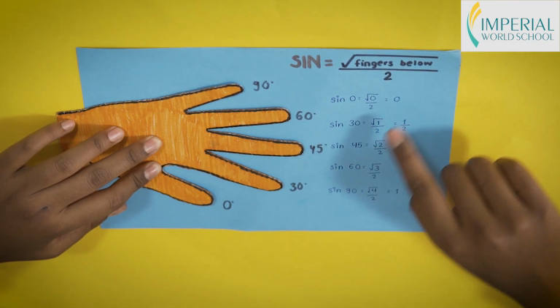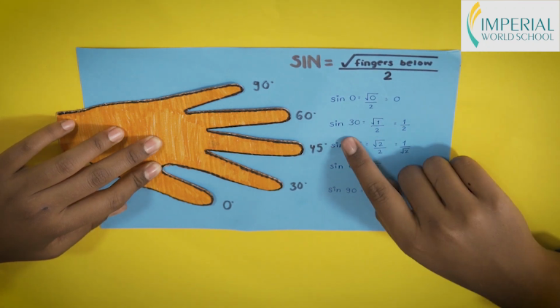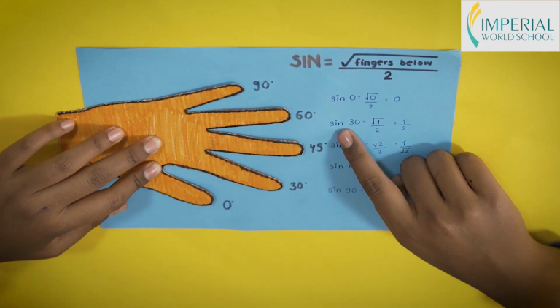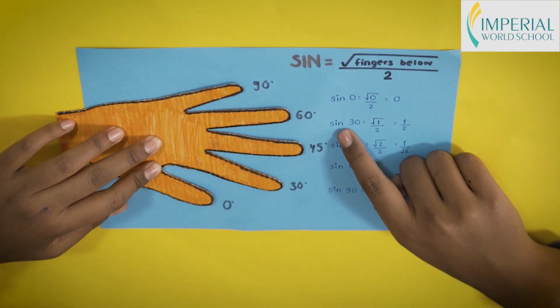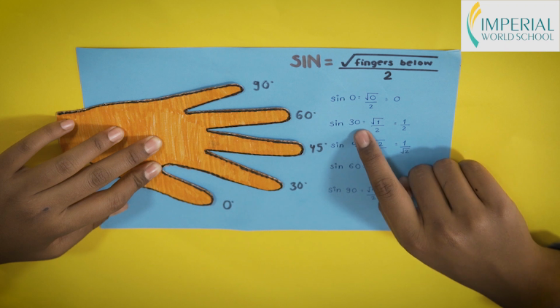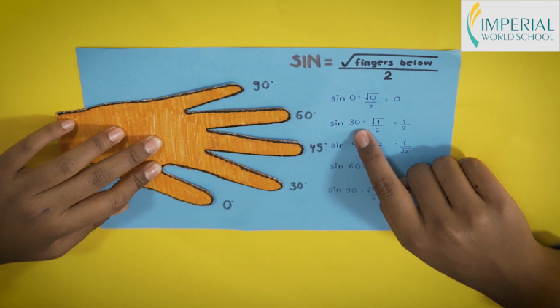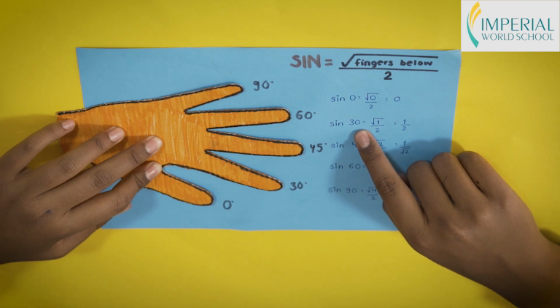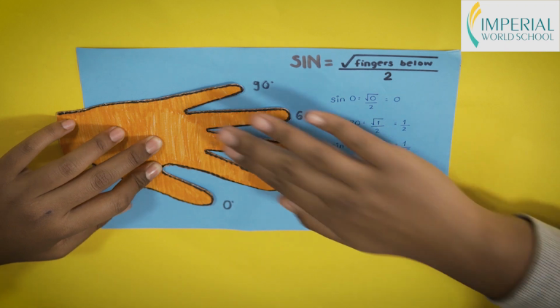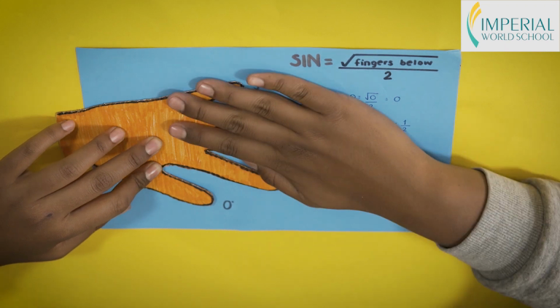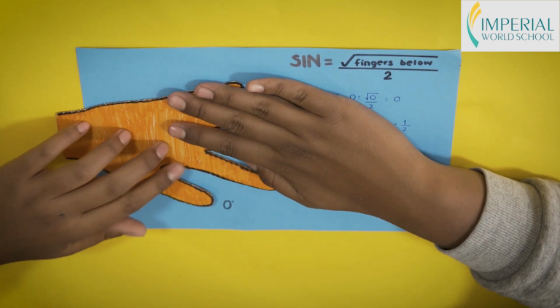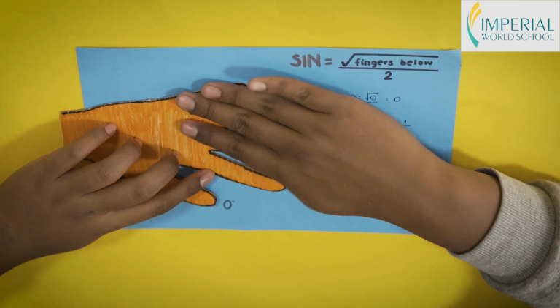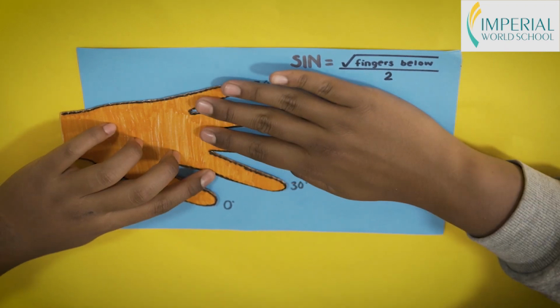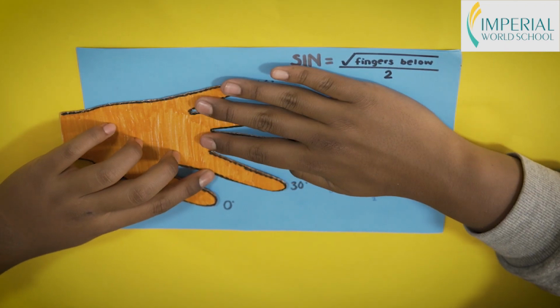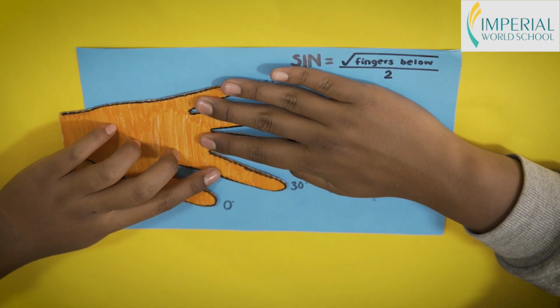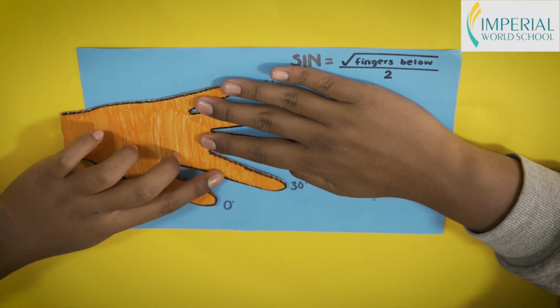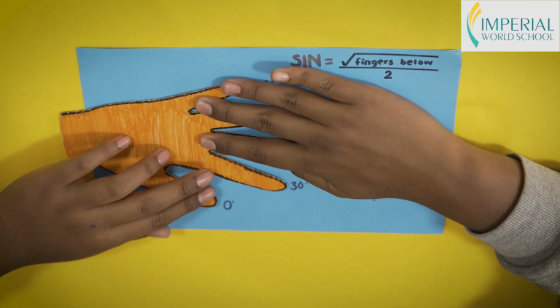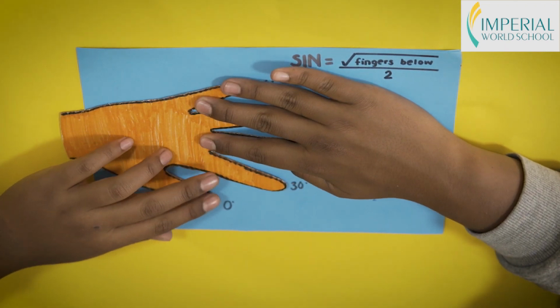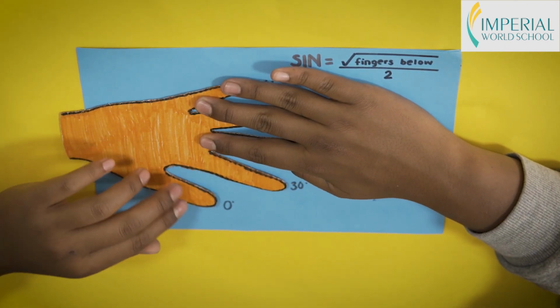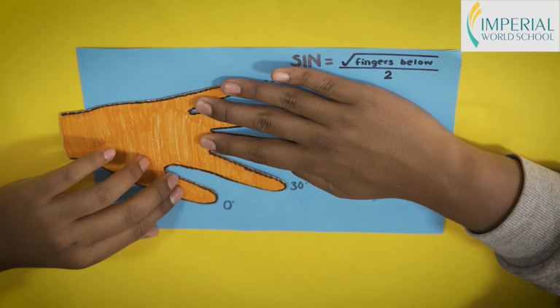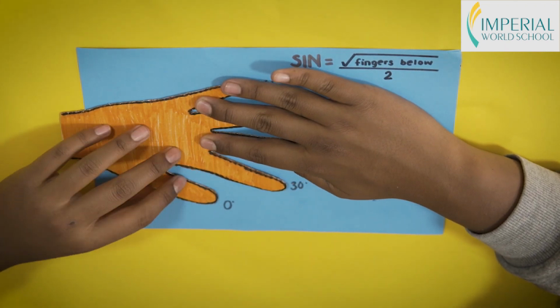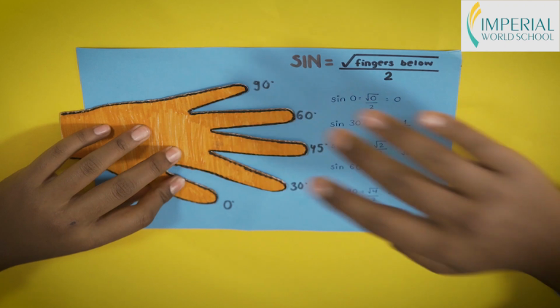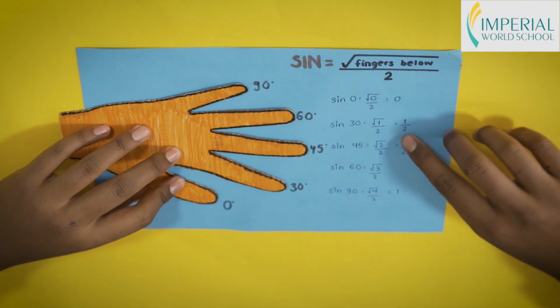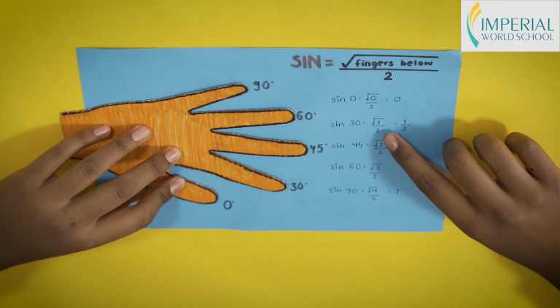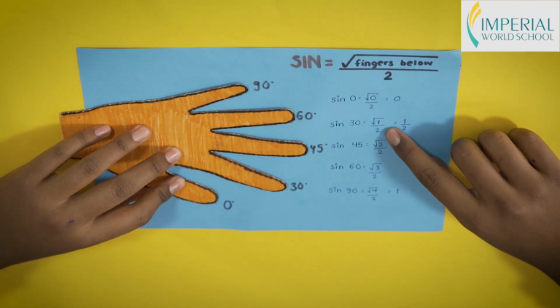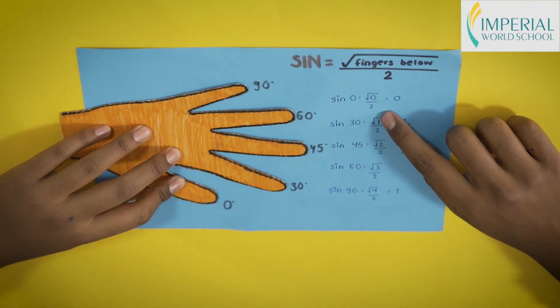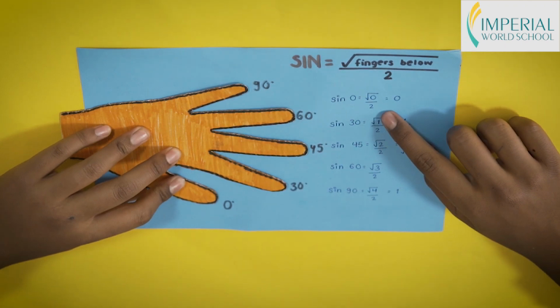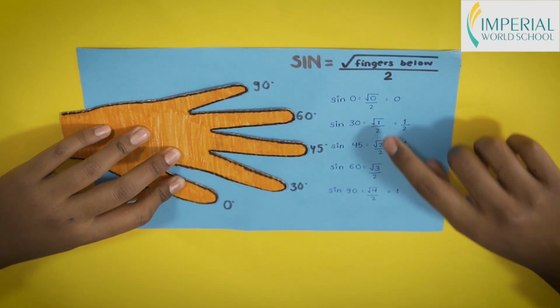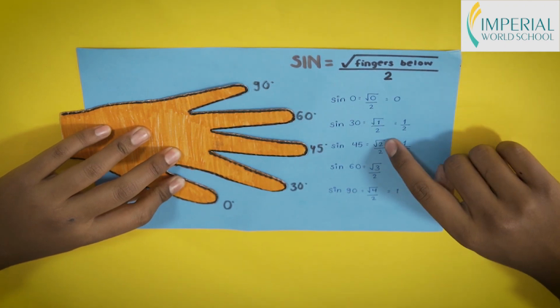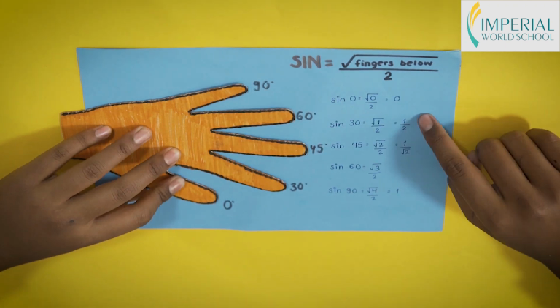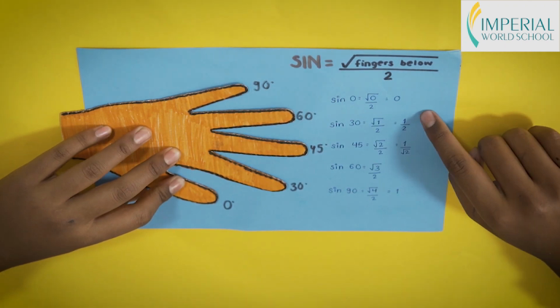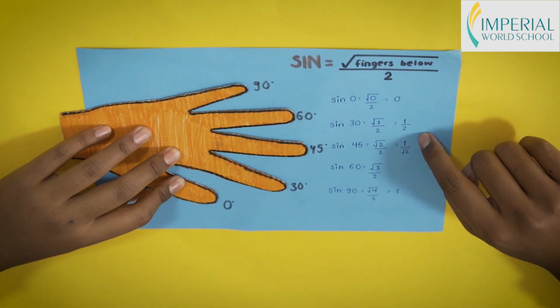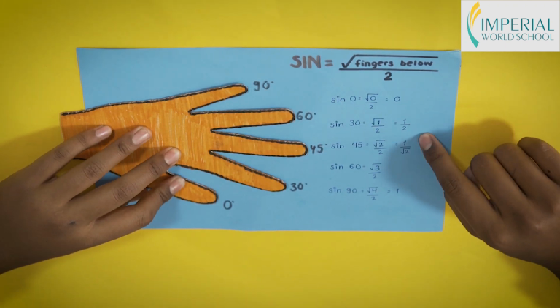To find sine 30°, there is one finger below our index finger, so it will be √1 / 2, which equals 1/2.